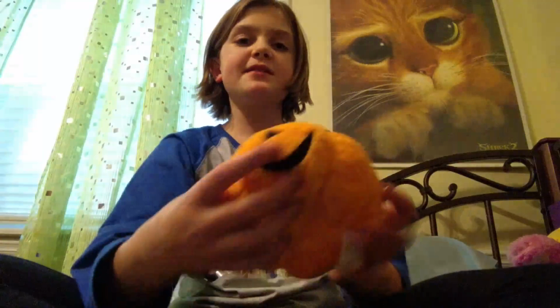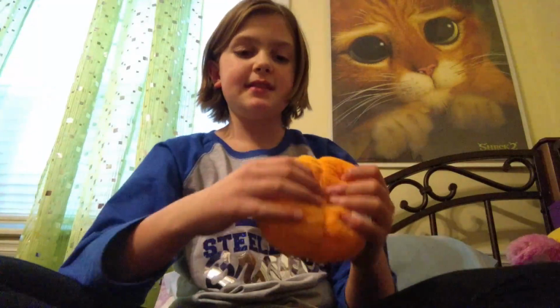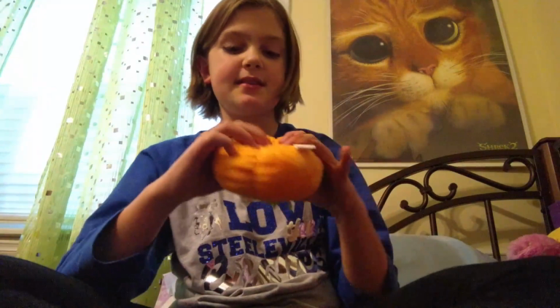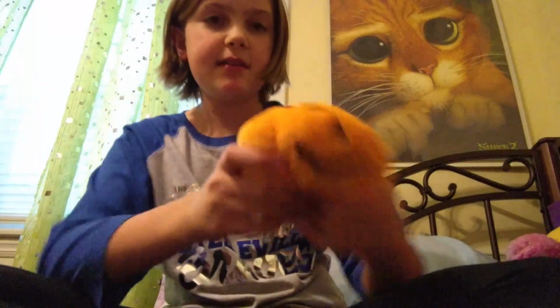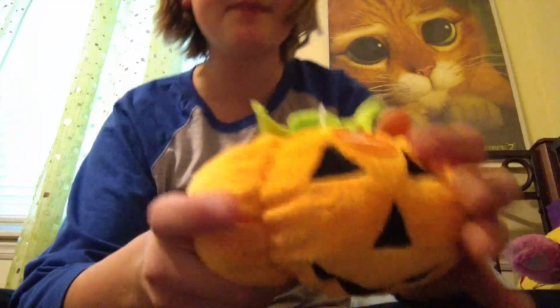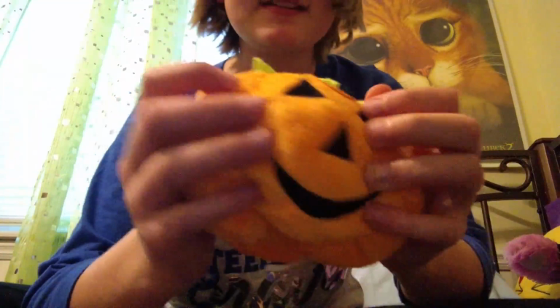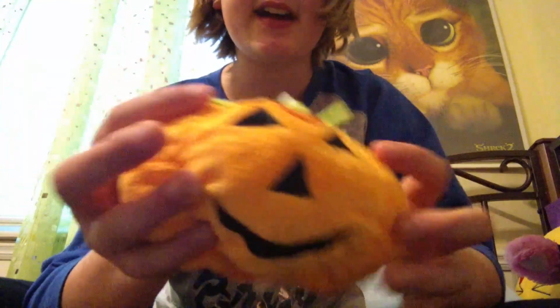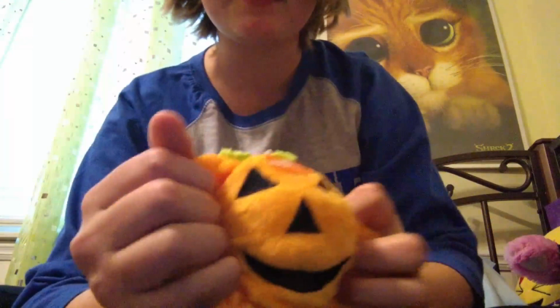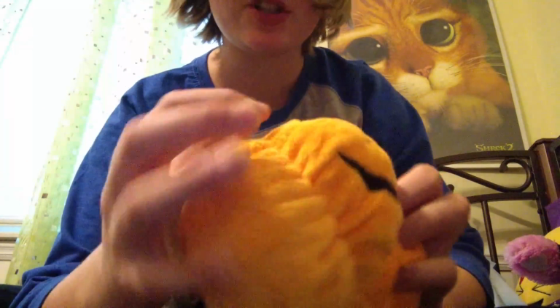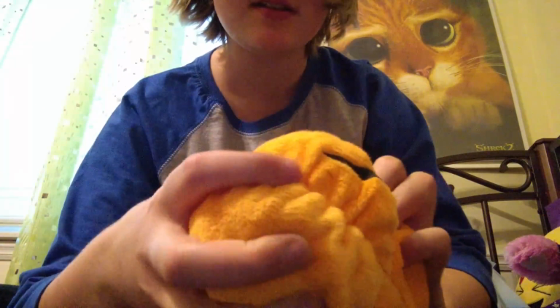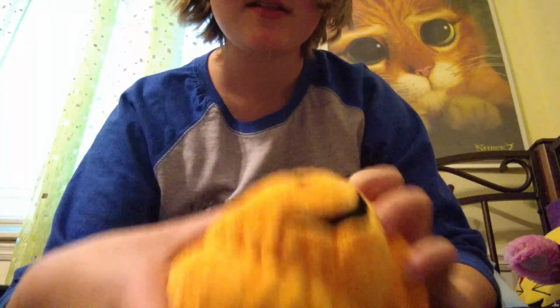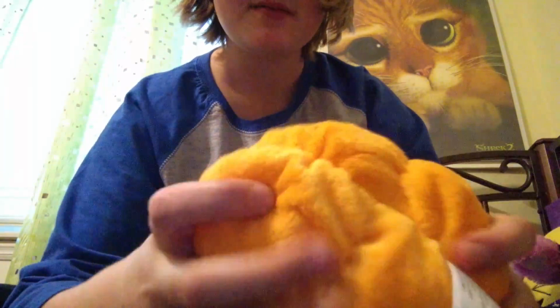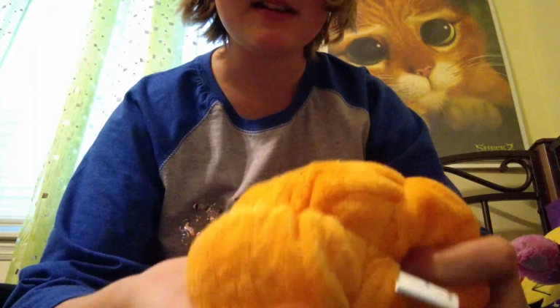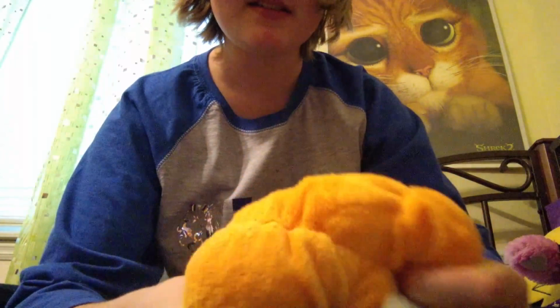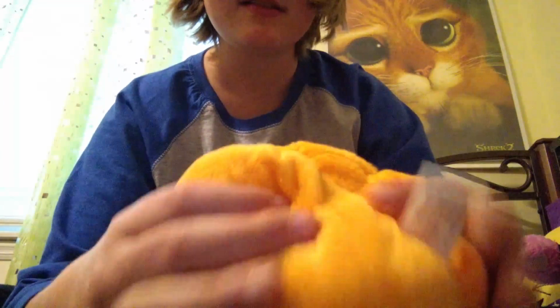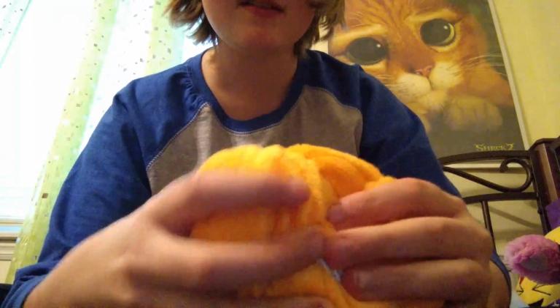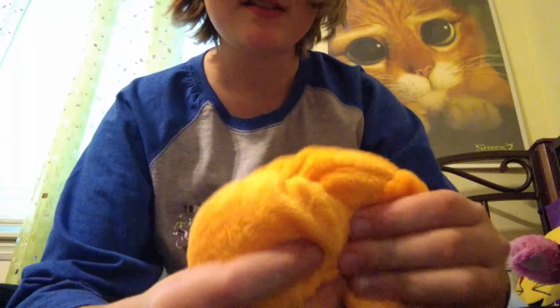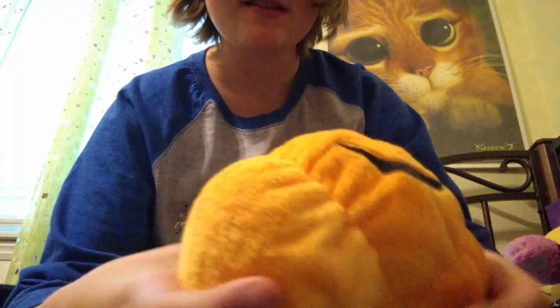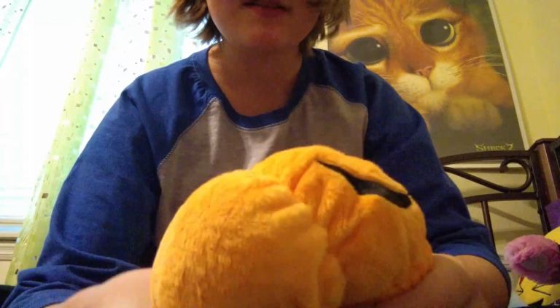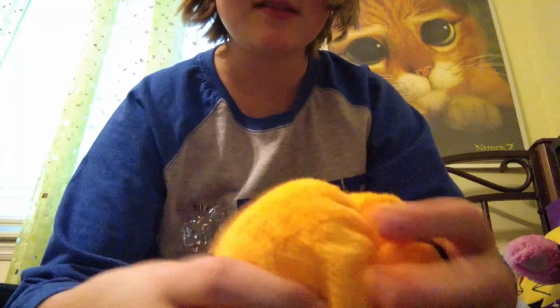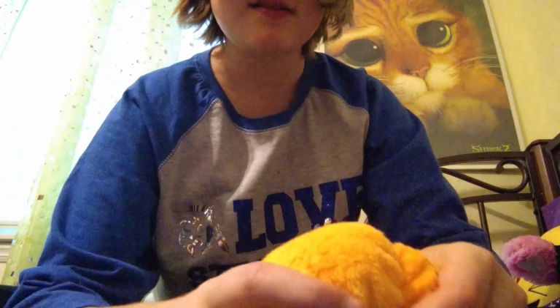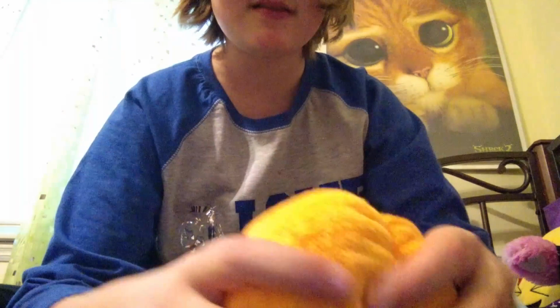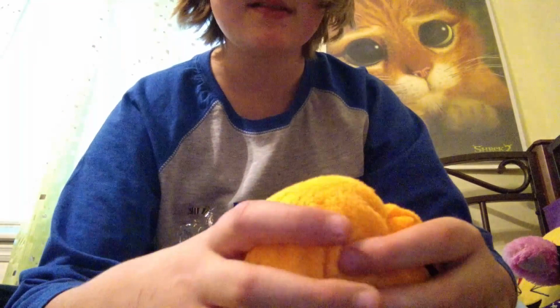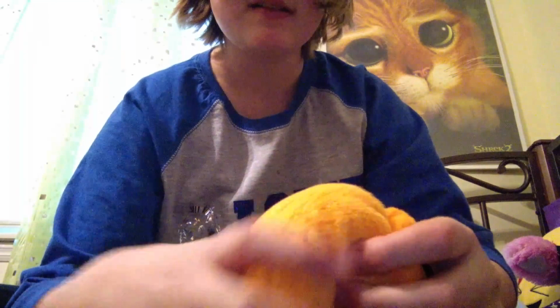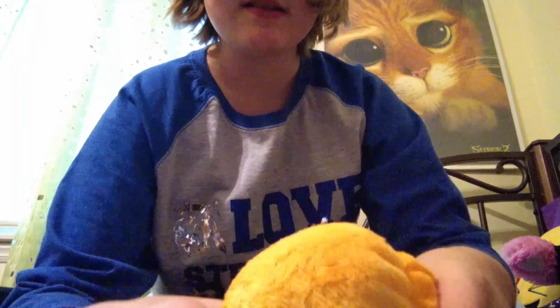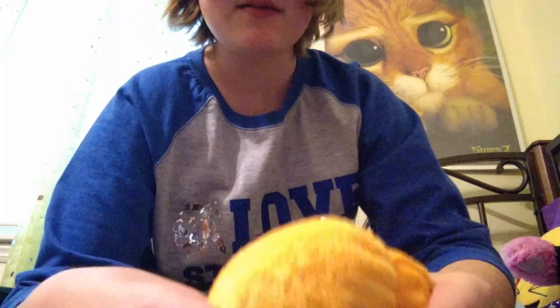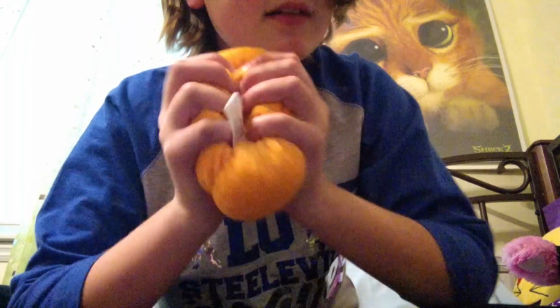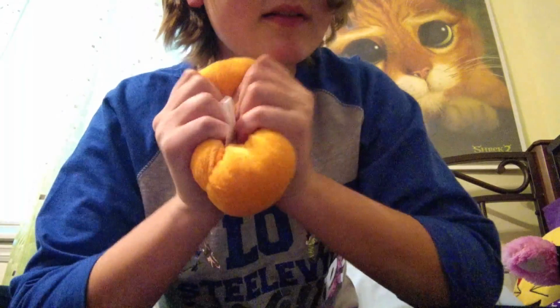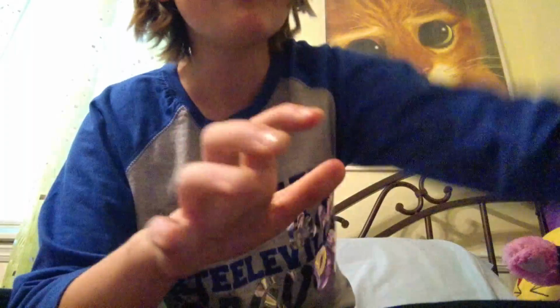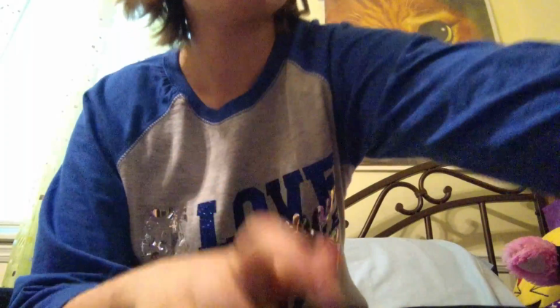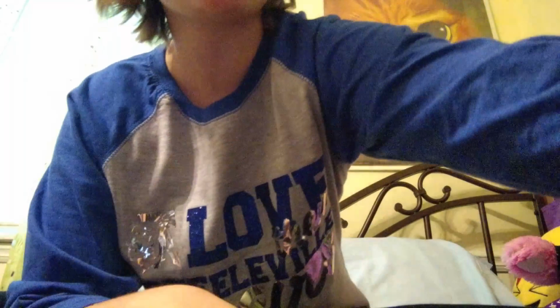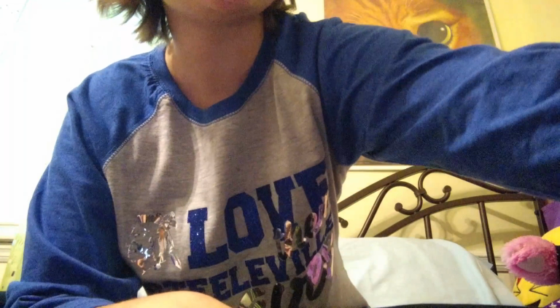The first squishy thing is this little pumpkin. It's not a squishy - like I said, it's a plushie. It makes a really cool sound.